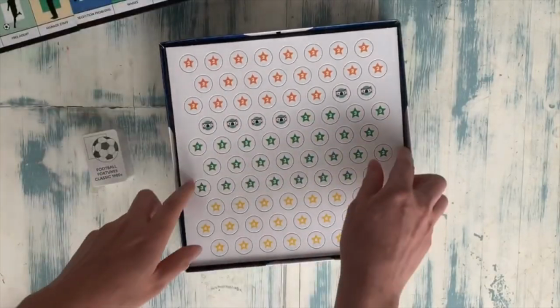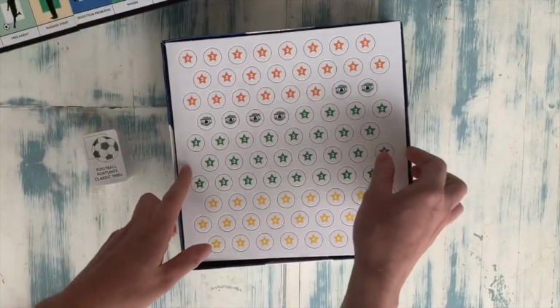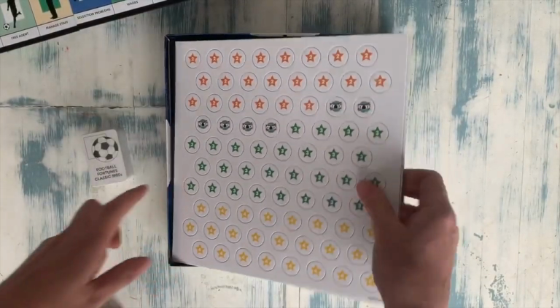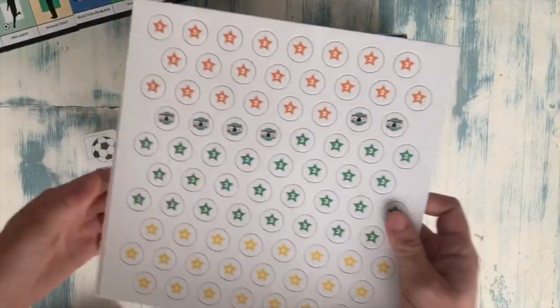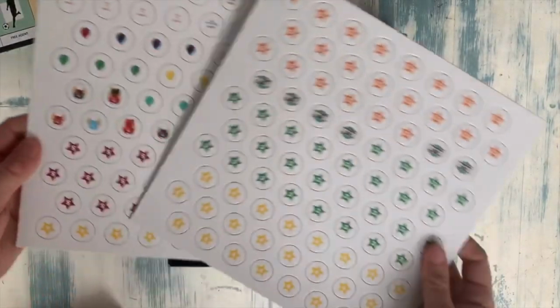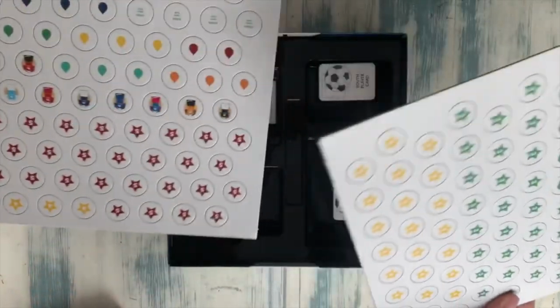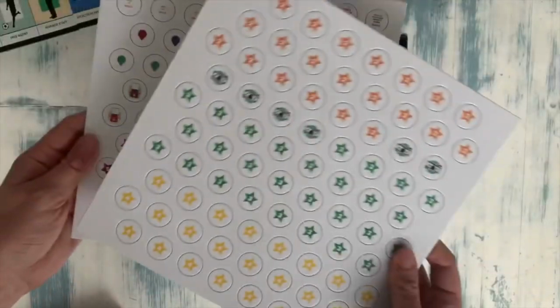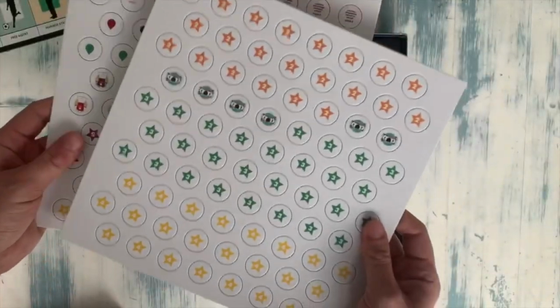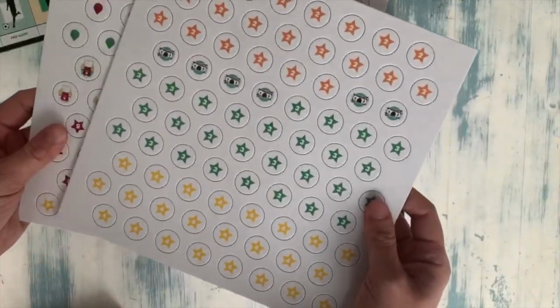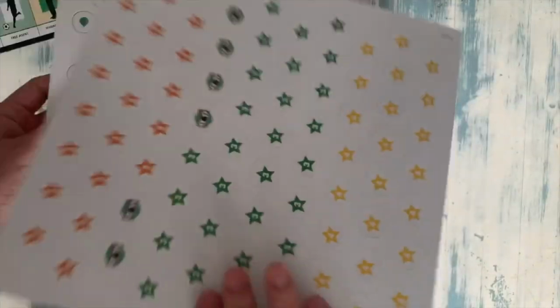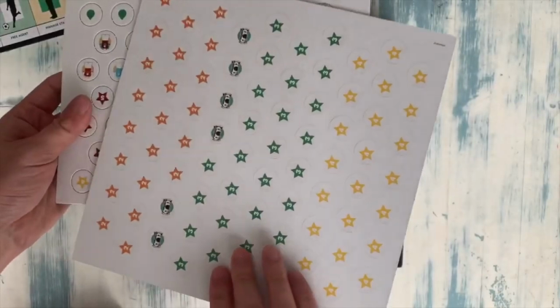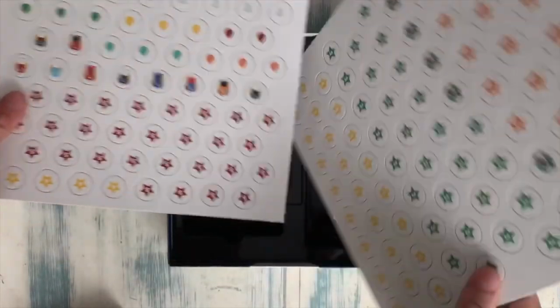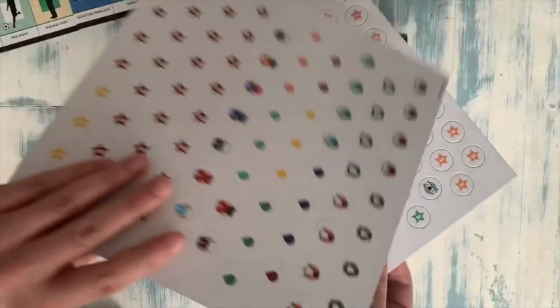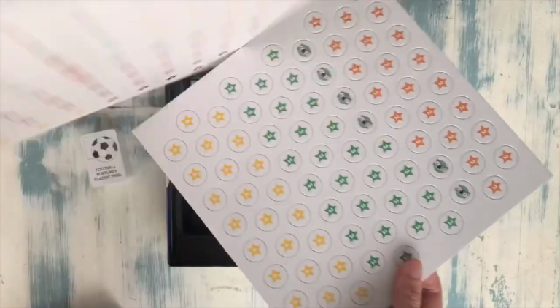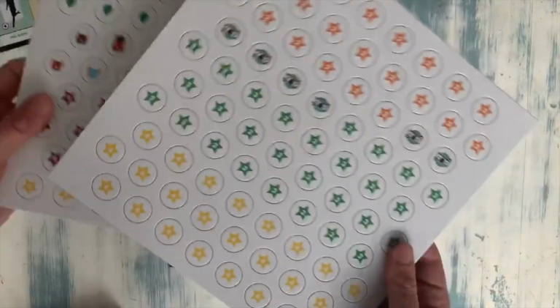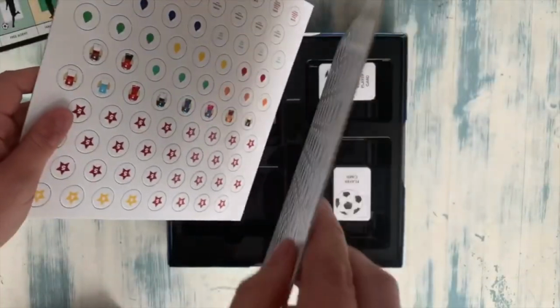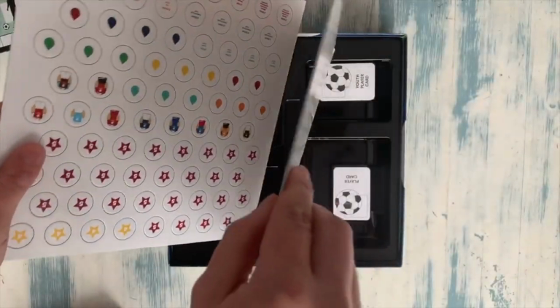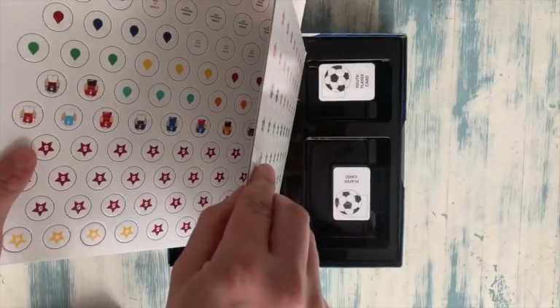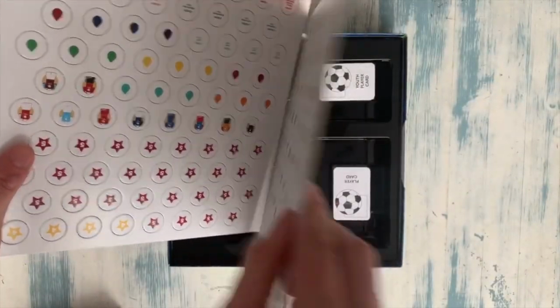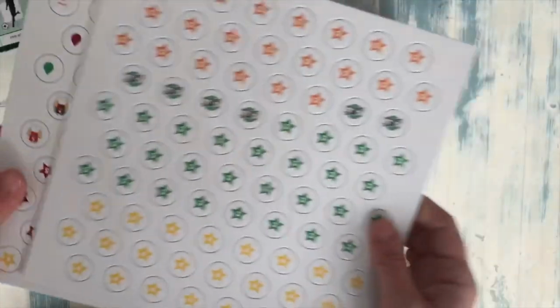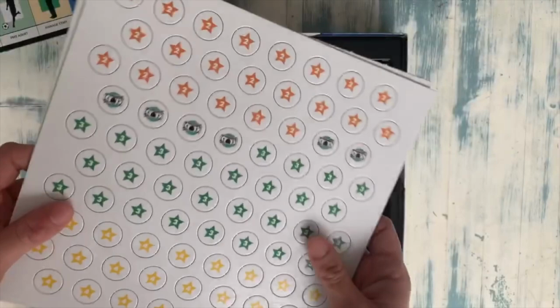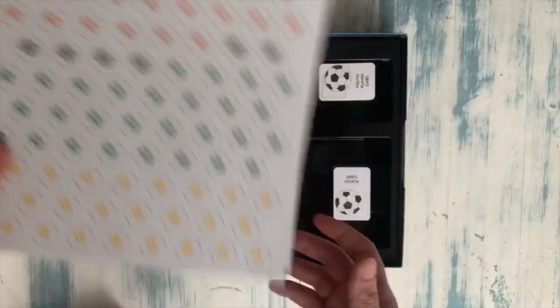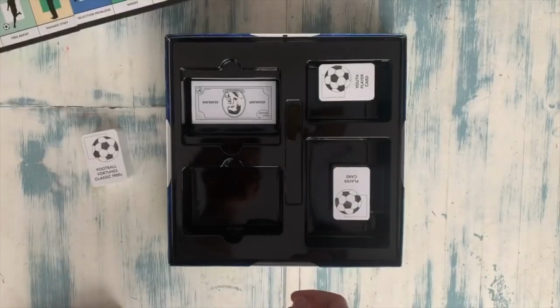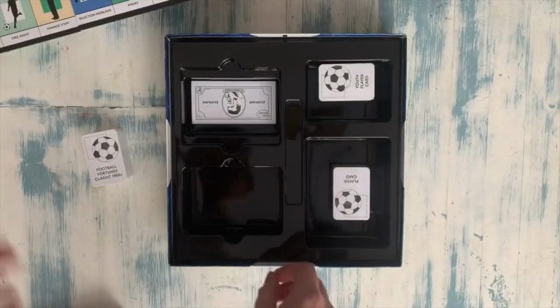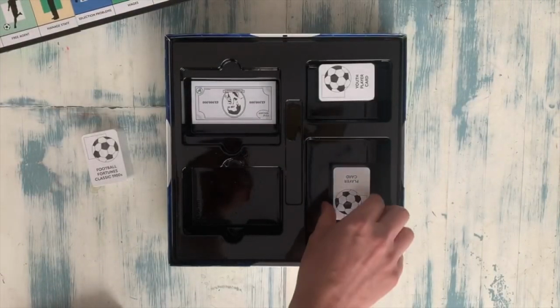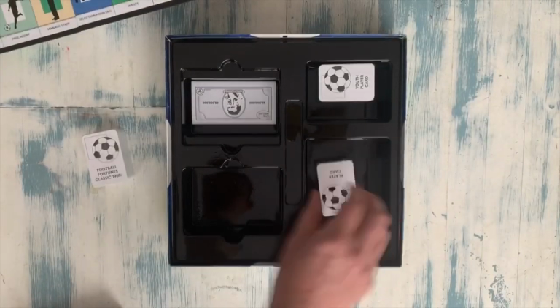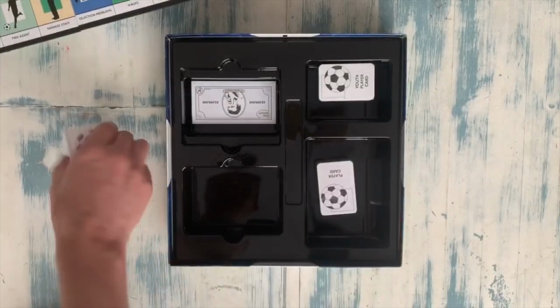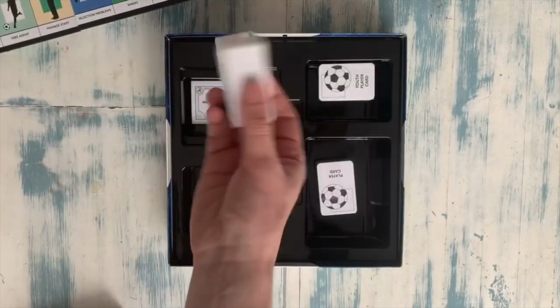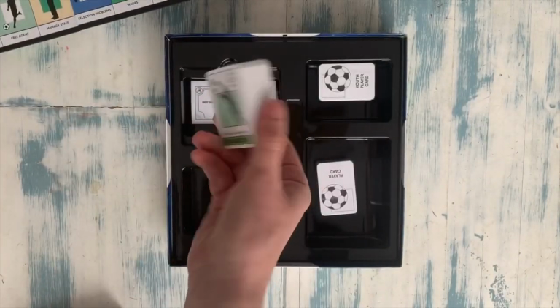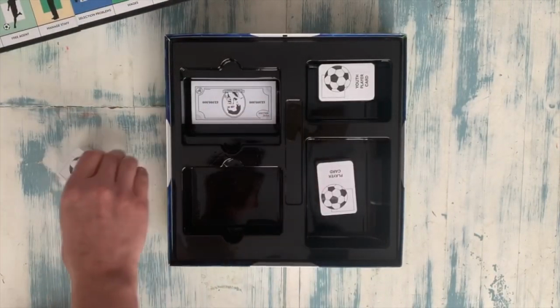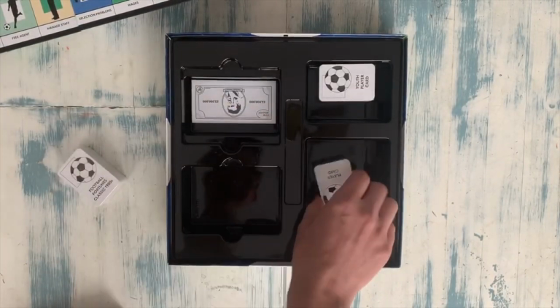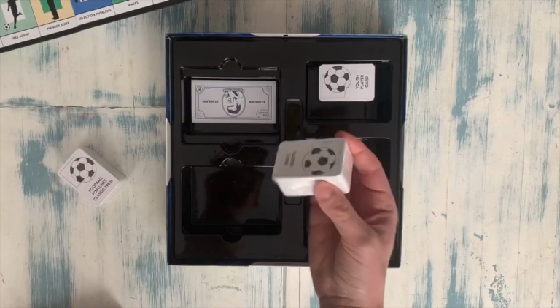We've got some tokens — two sheets of tokens here, double sided, nice quality cardboard as well. And there's plenty of room to put in this extra expansion pack.